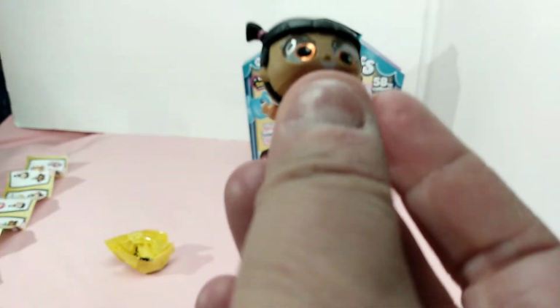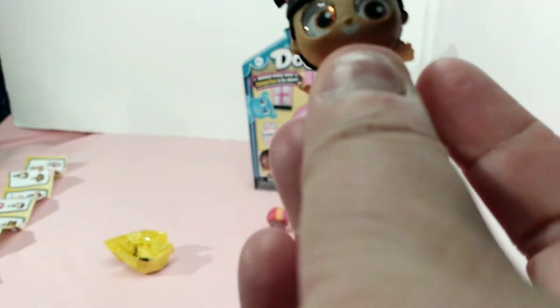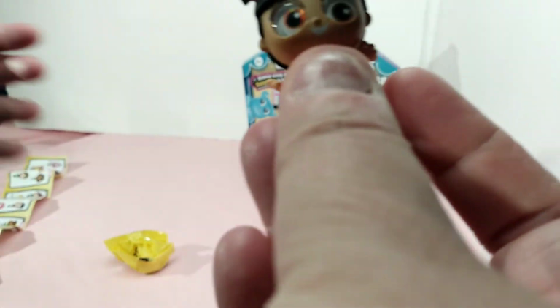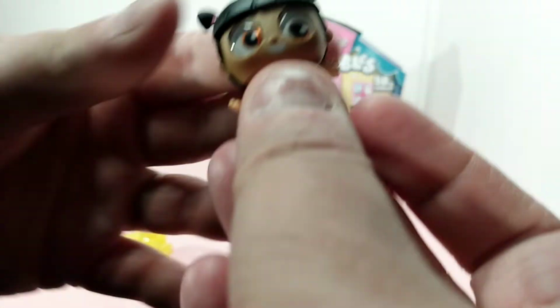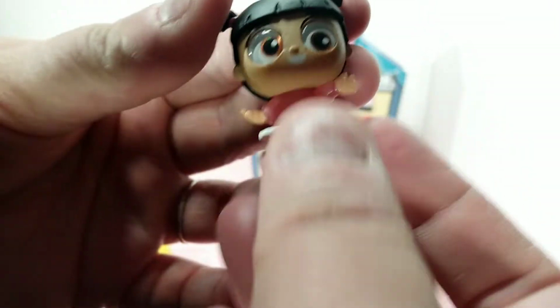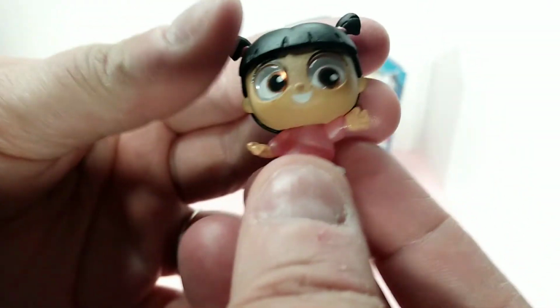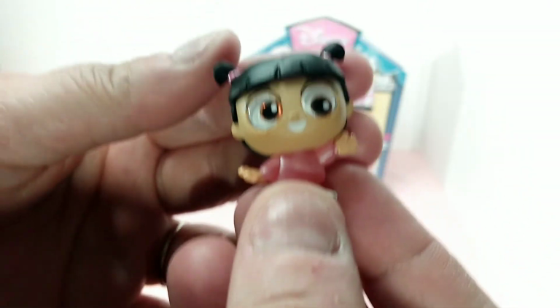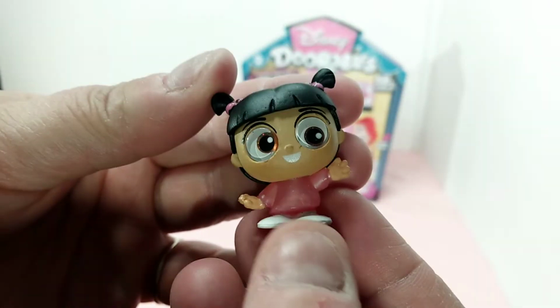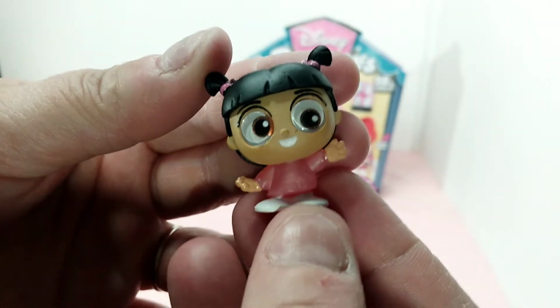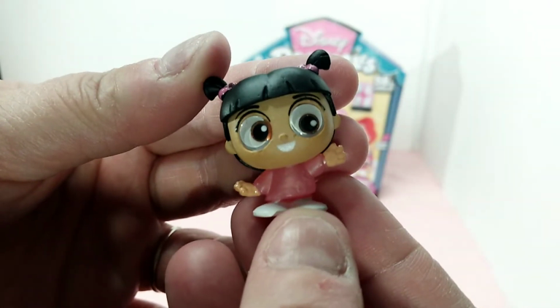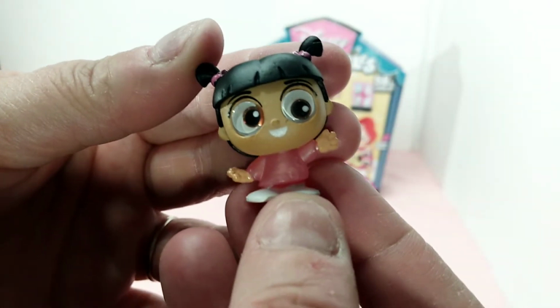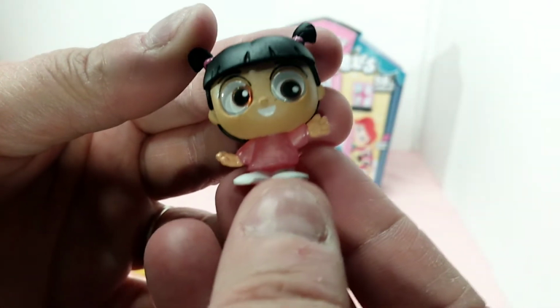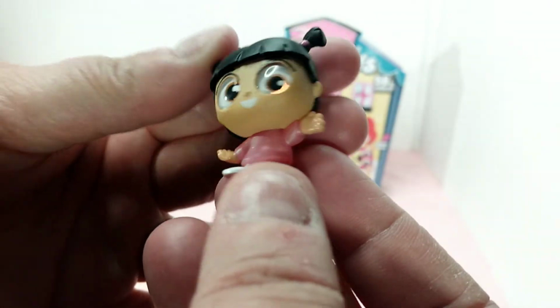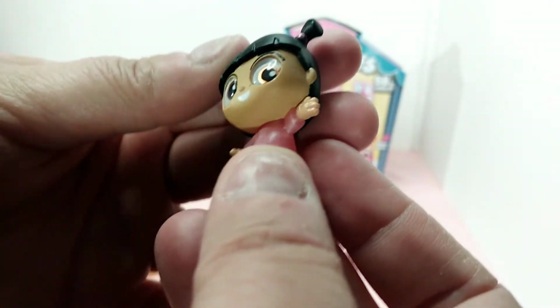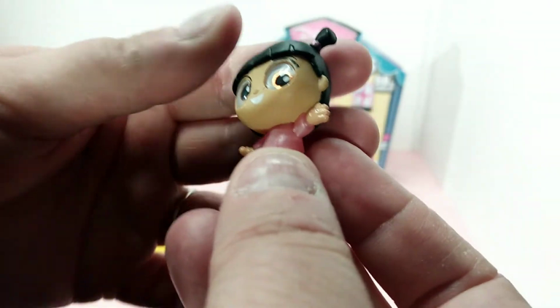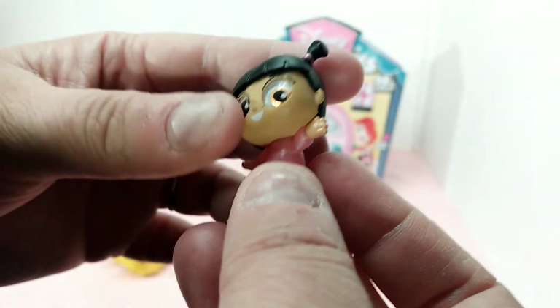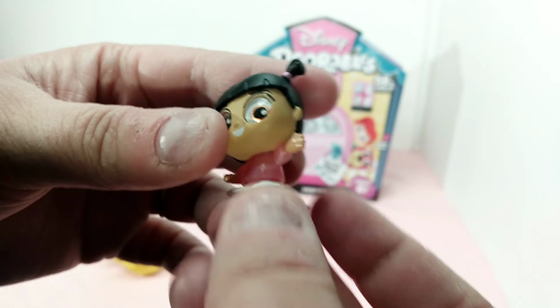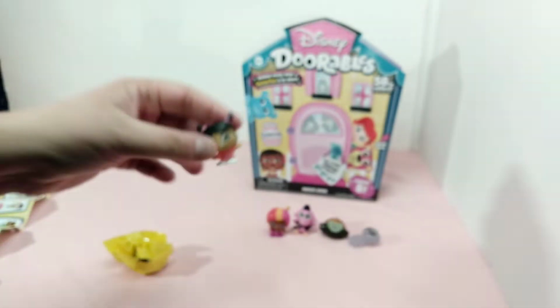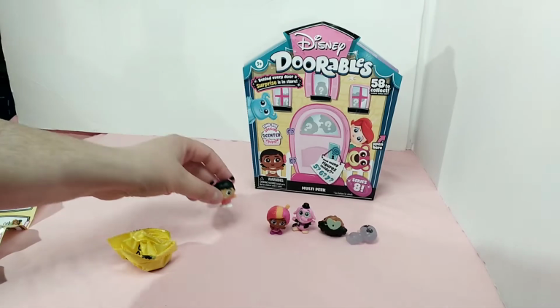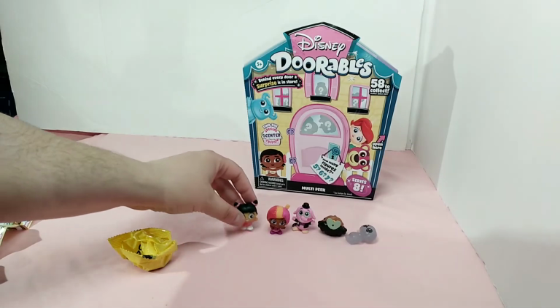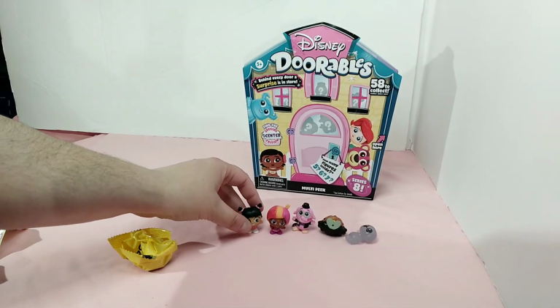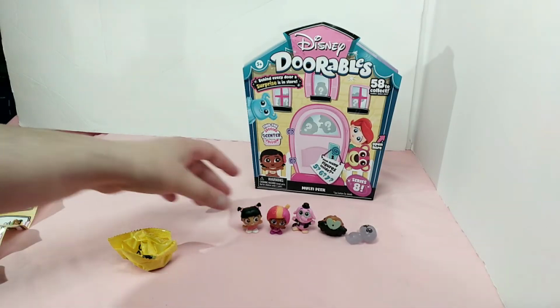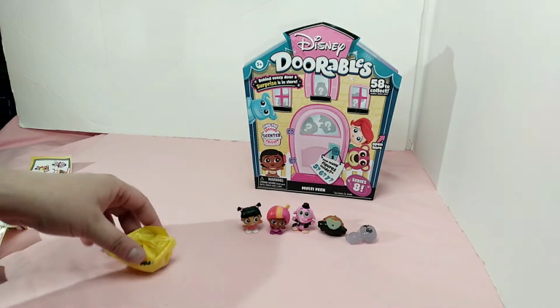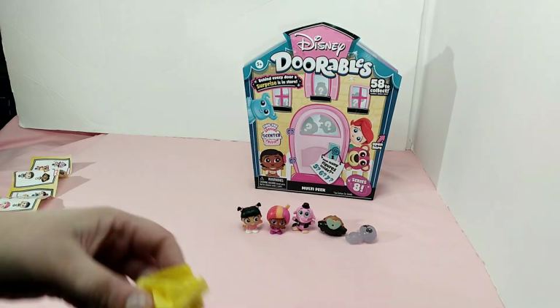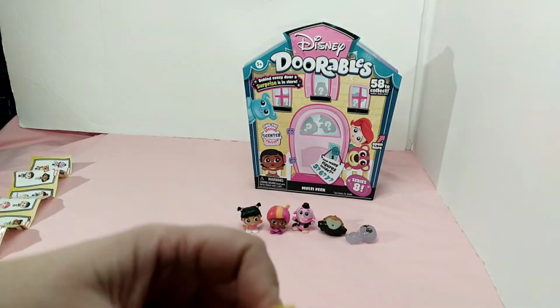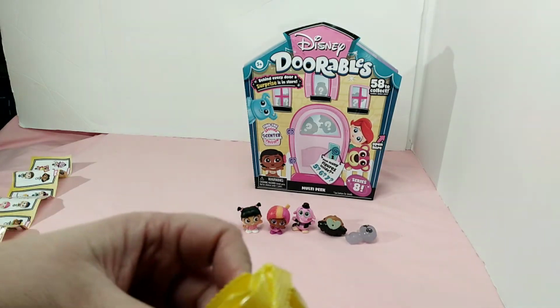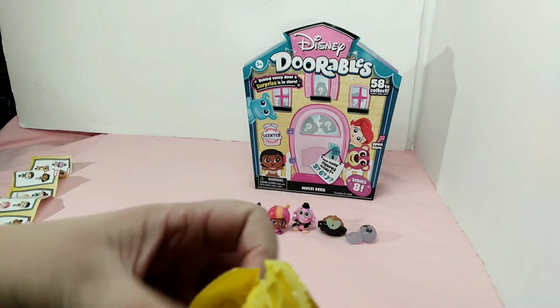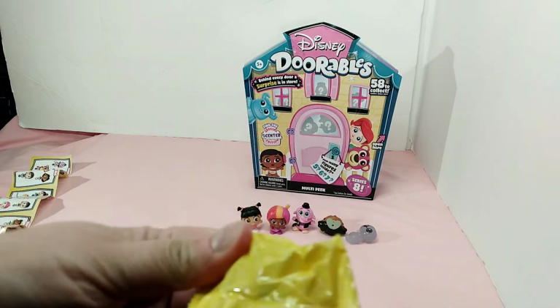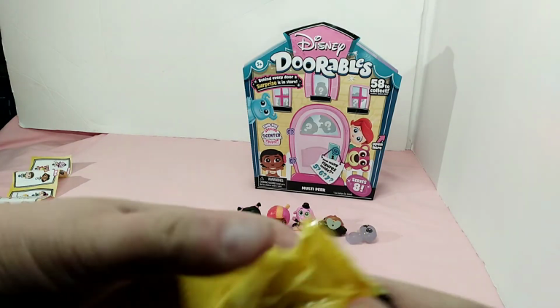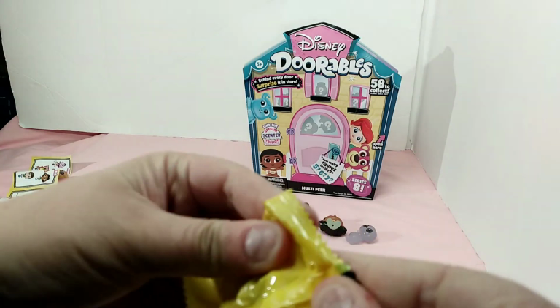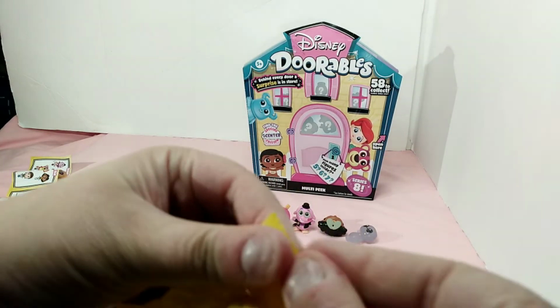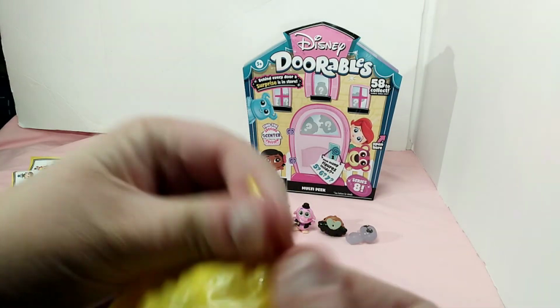Oh my god, we got Boo! I love Boo. That's wonderful, I'm happy about that.